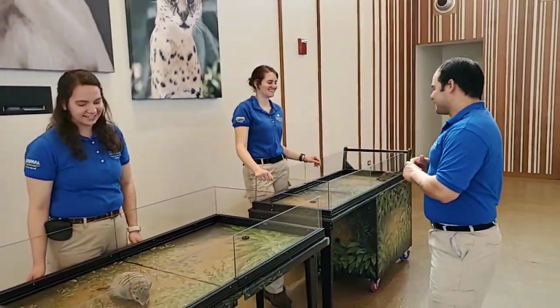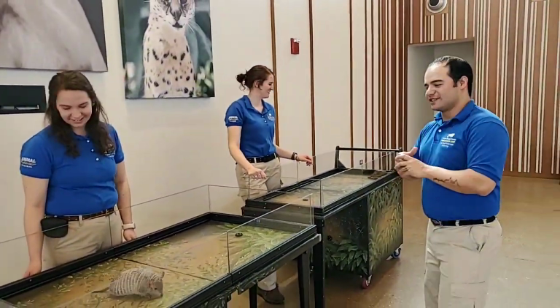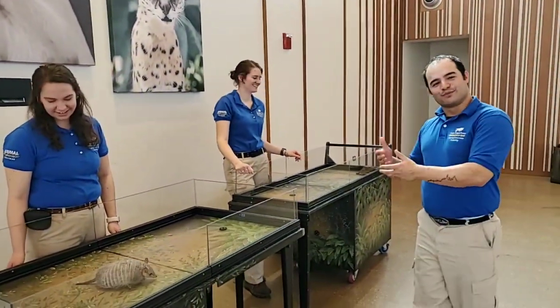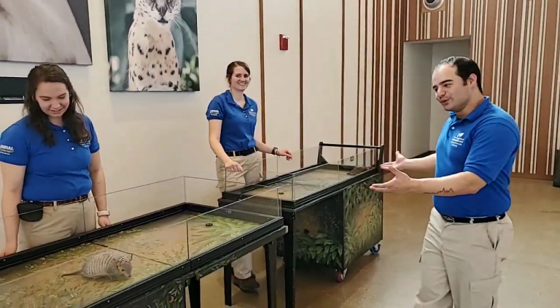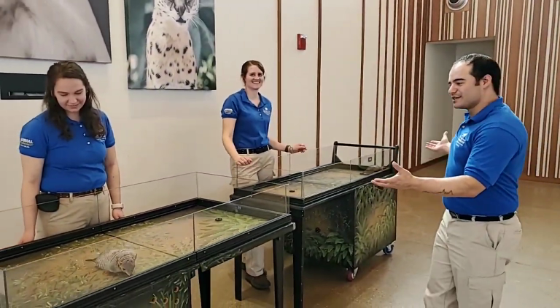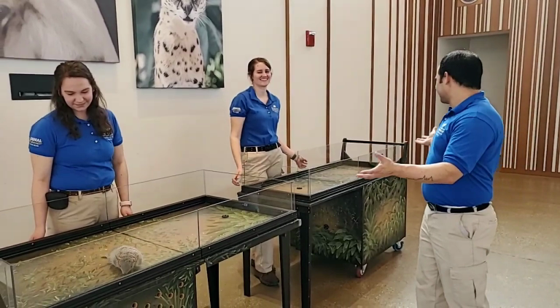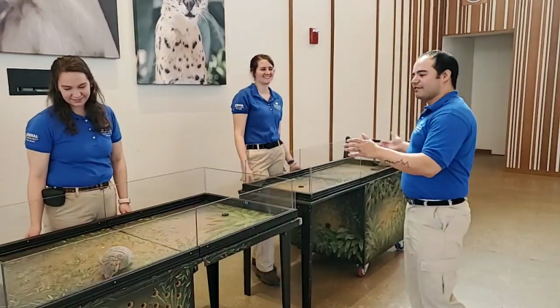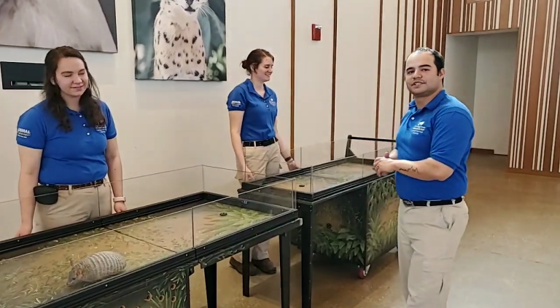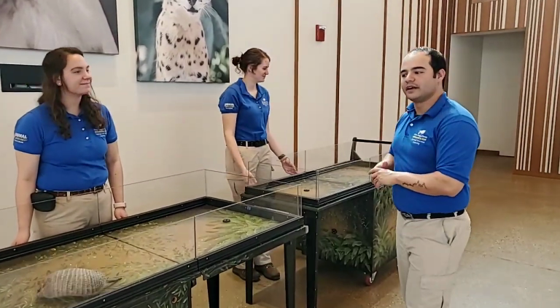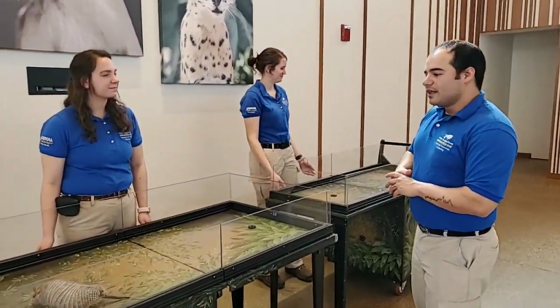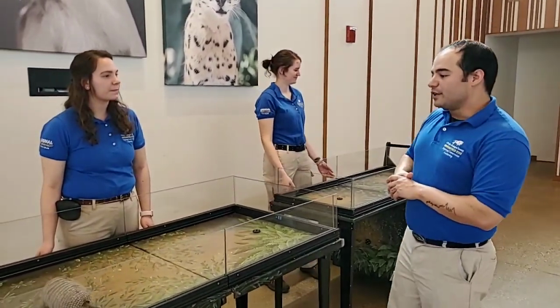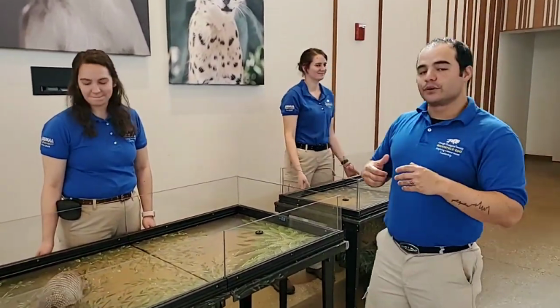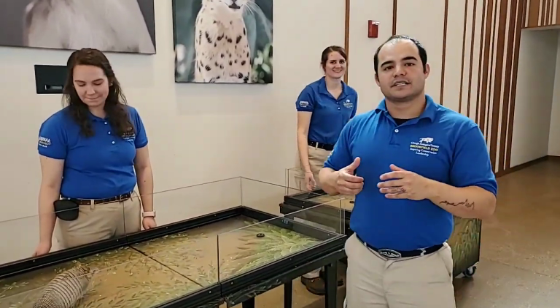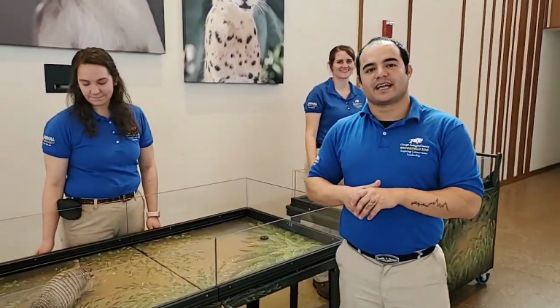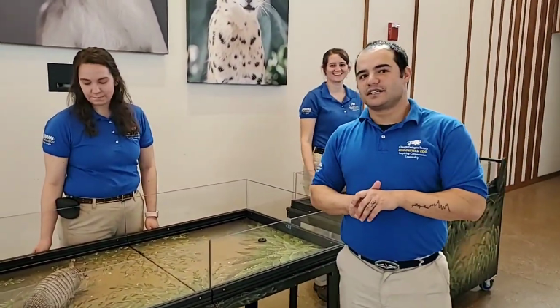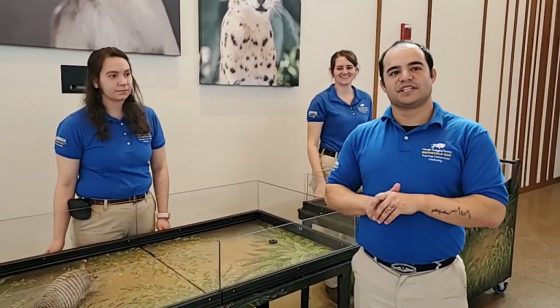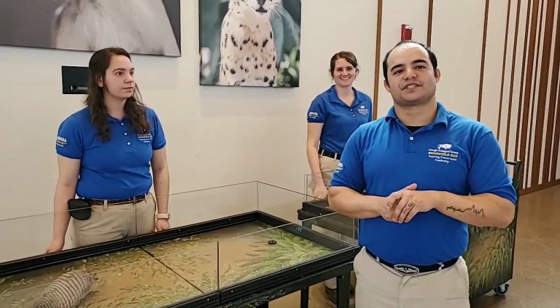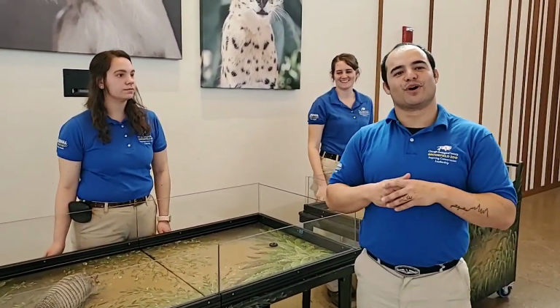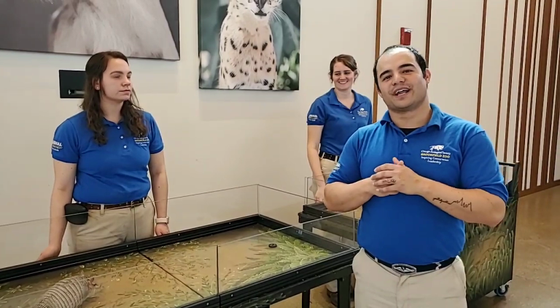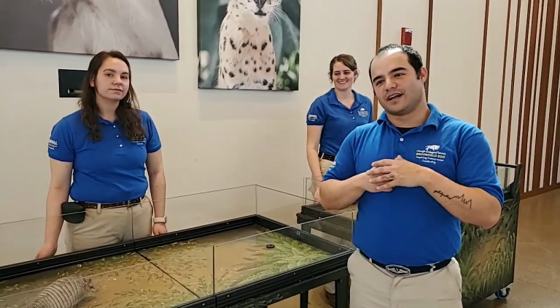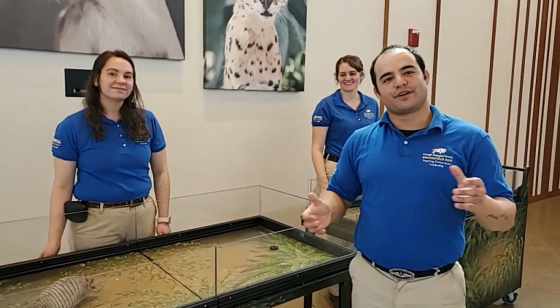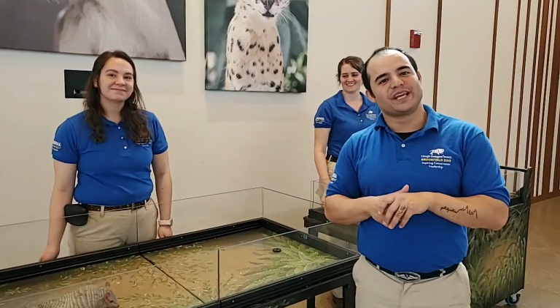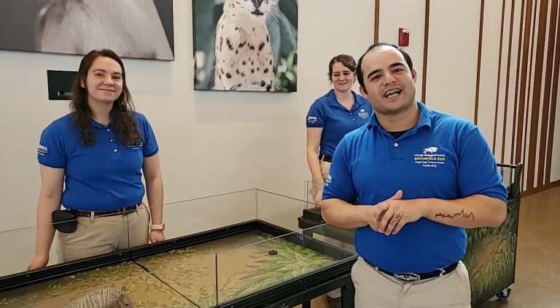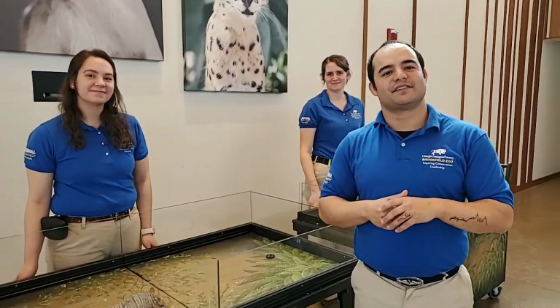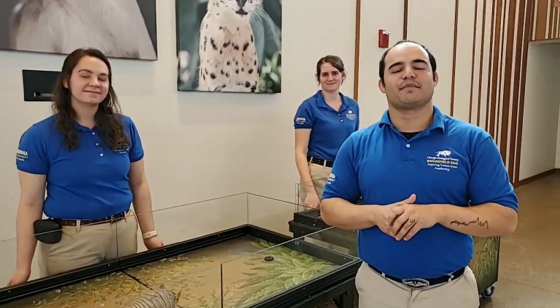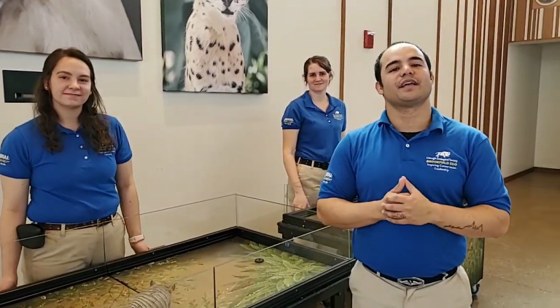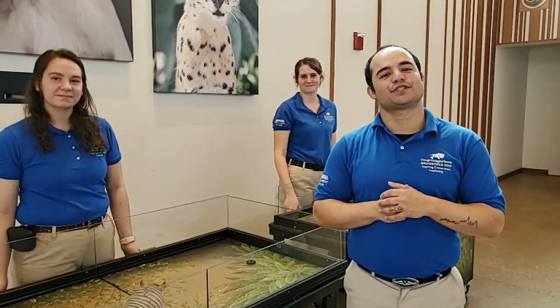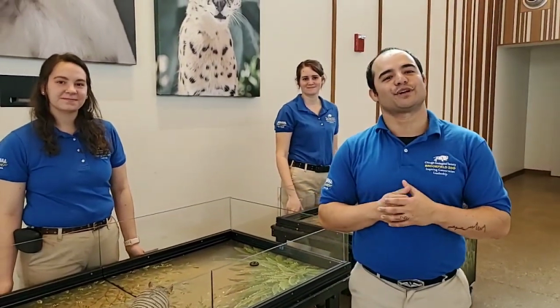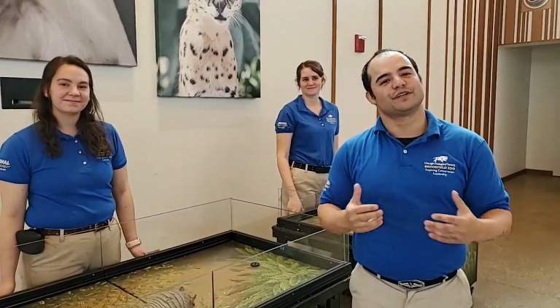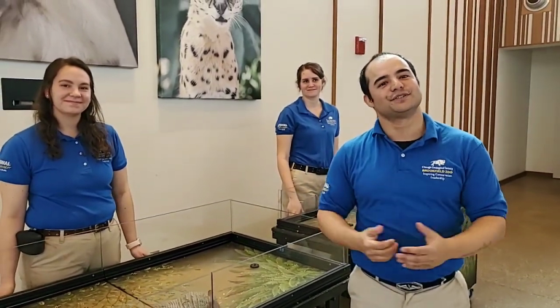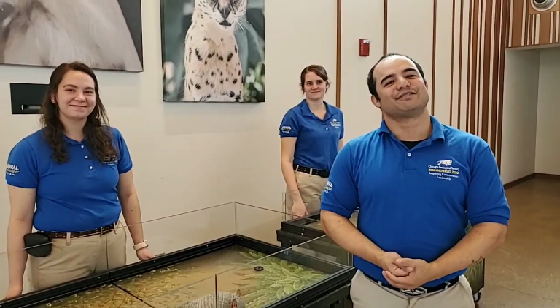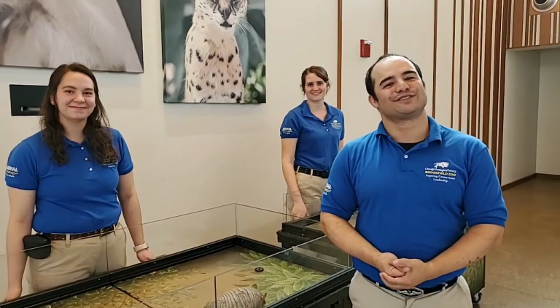Hope you guys learned some really cool things about two of my favorite animals here. Thank you for joining us again. Come see us tomorrow and every other weekday at 11 a.m. Thank you for supporting Brookfield Zoo. Have a wonderful day.